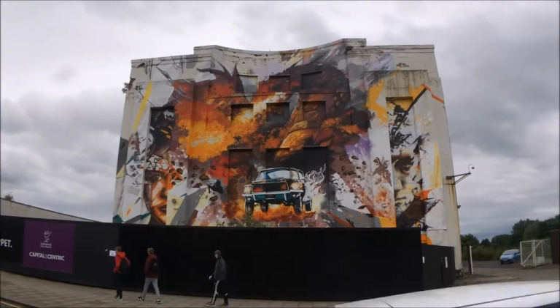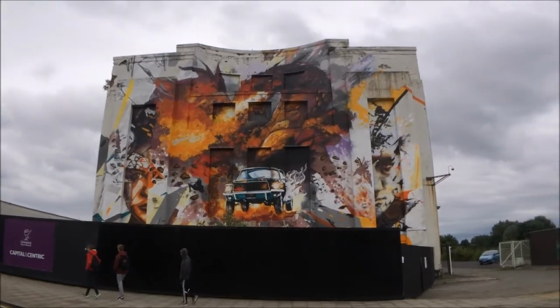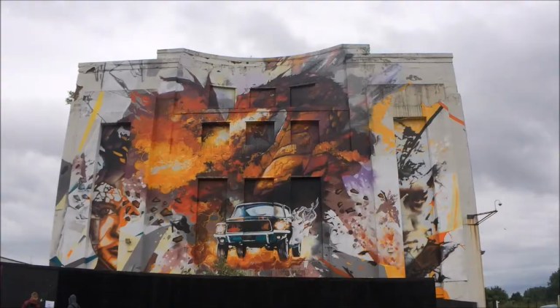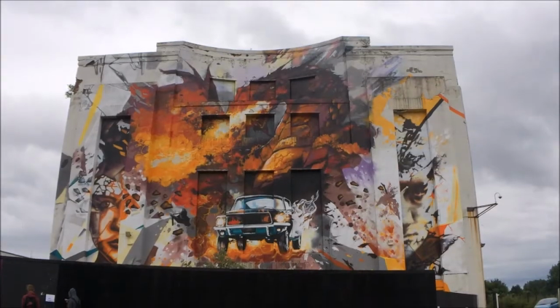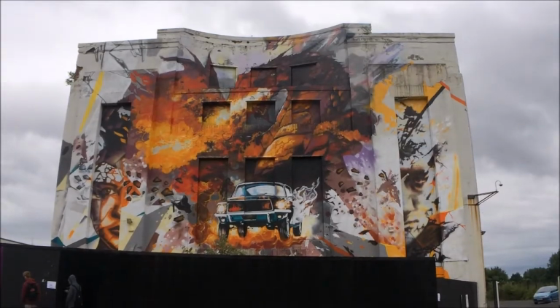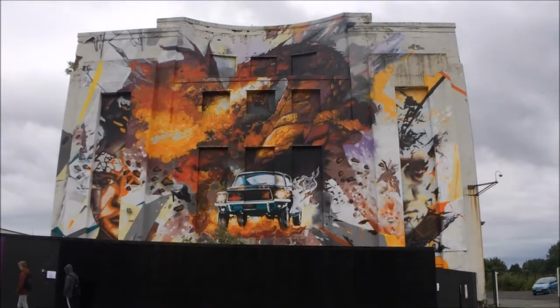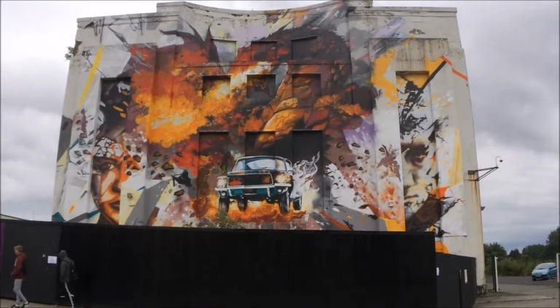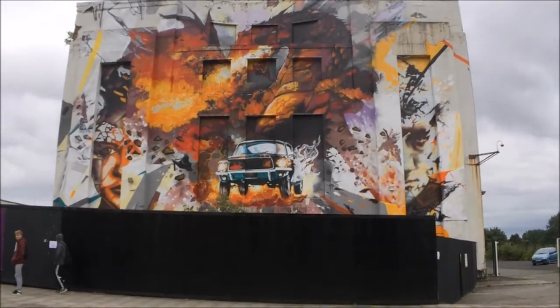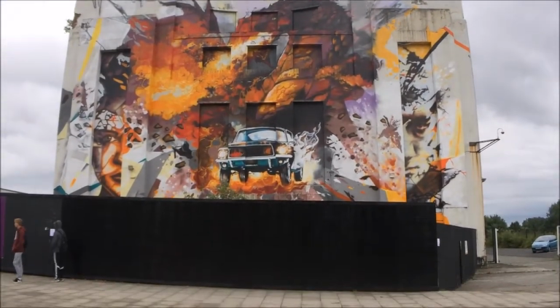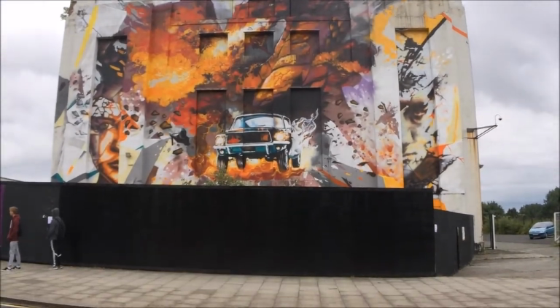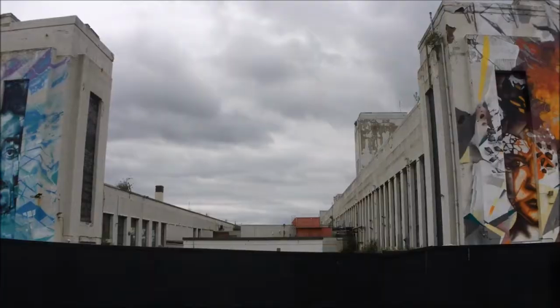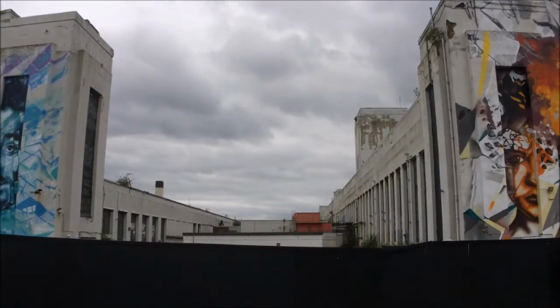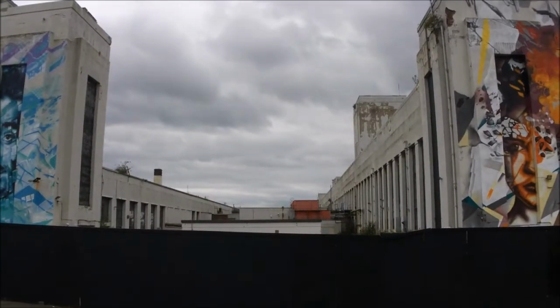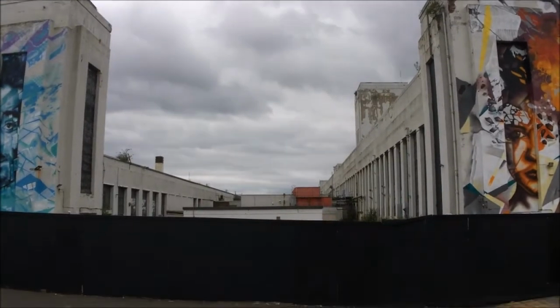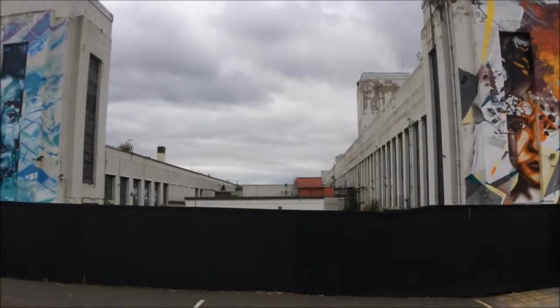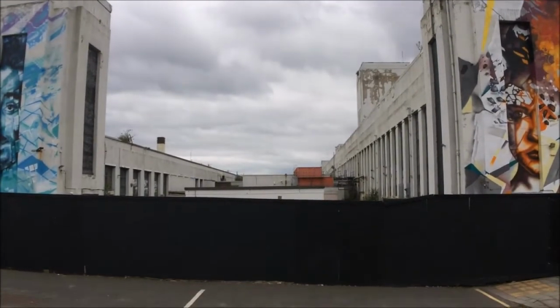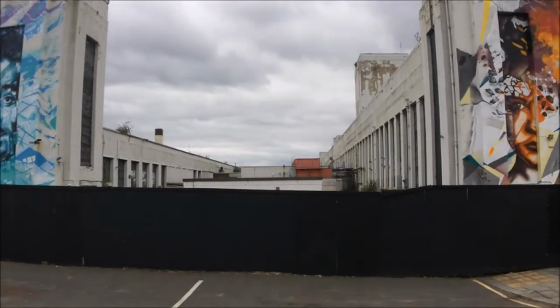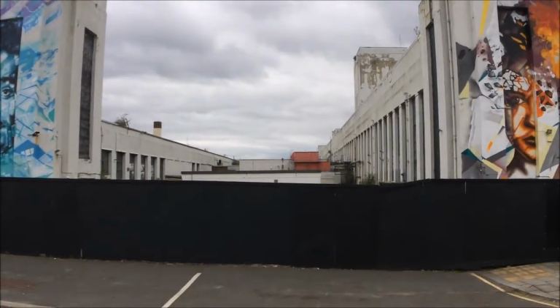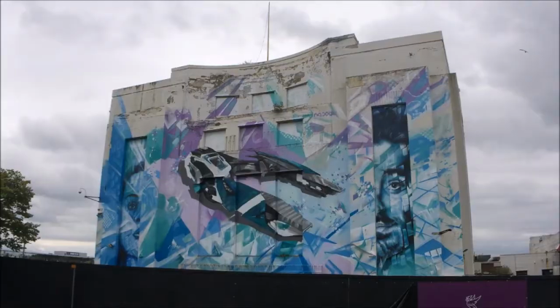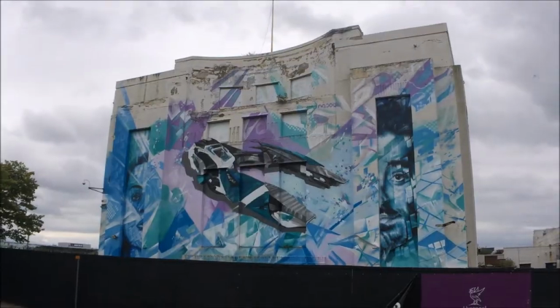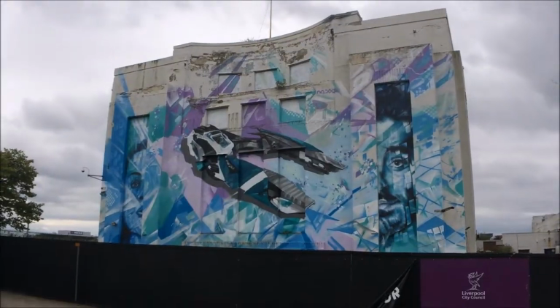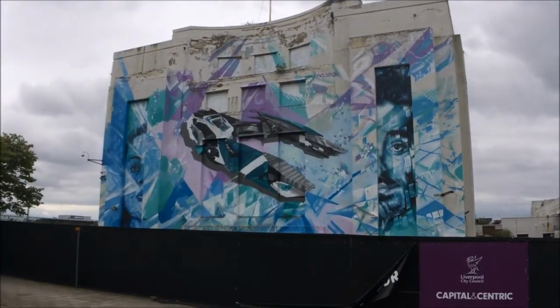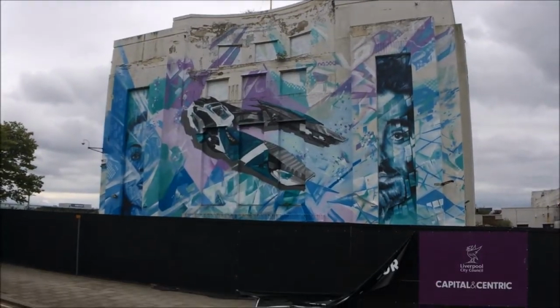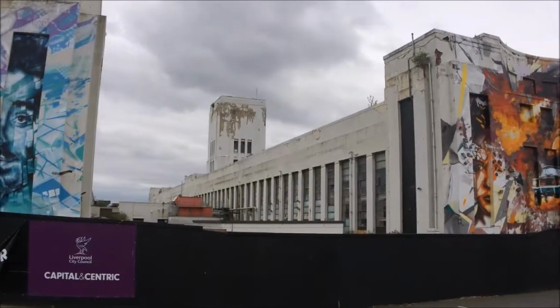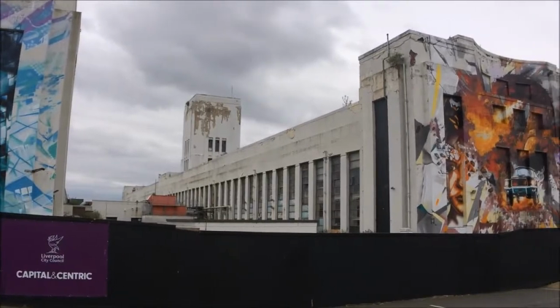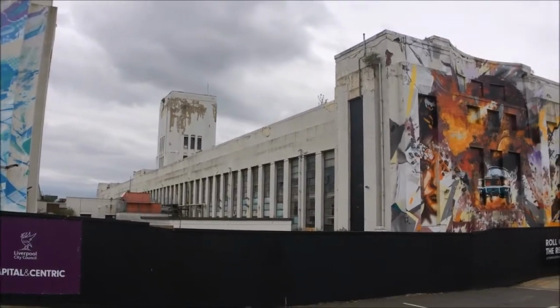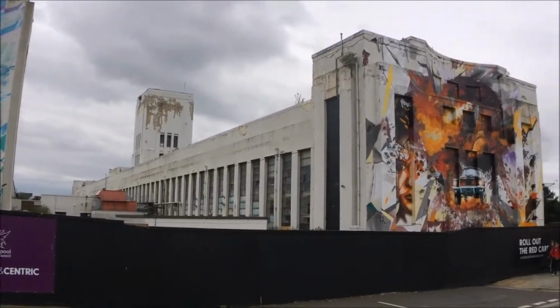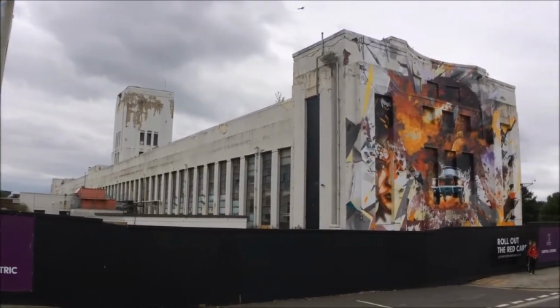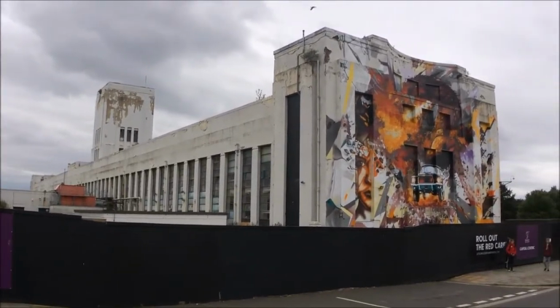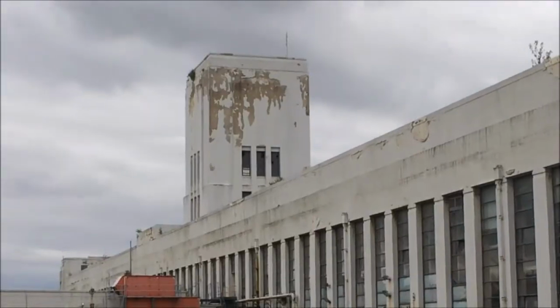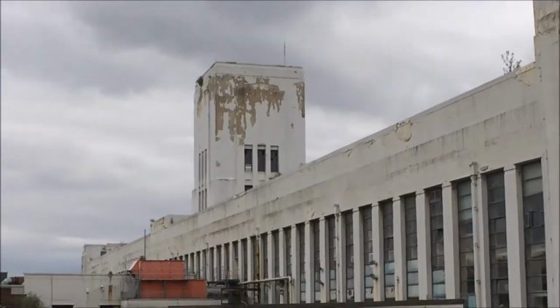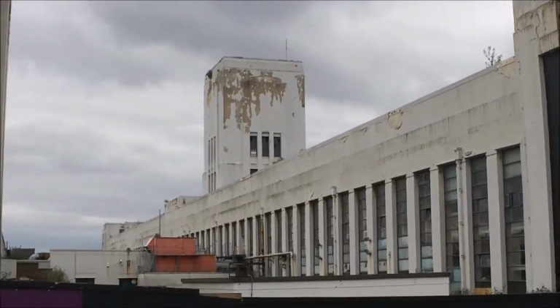We cannot find out exactly when this building shut down, but after many failed regeneration schemes, in September 2015 a revised plan from Capital and Centric was approved, which will see the building being turned into a £25 million new film studio.